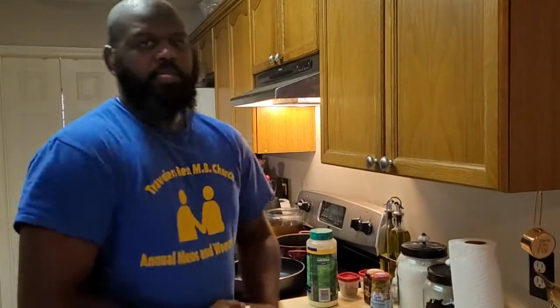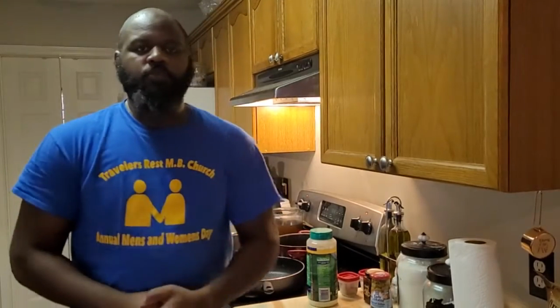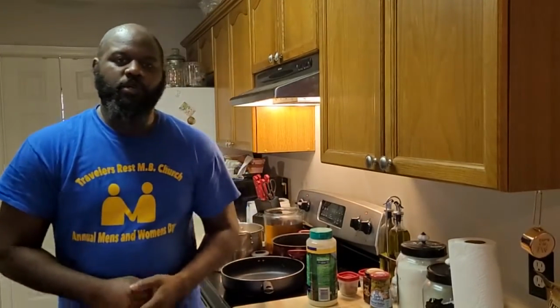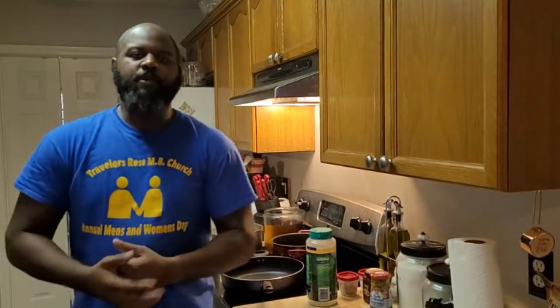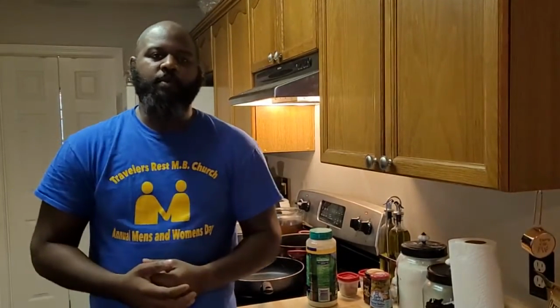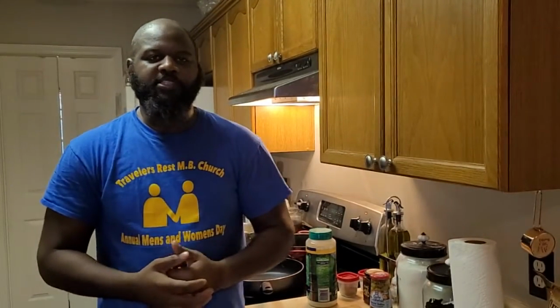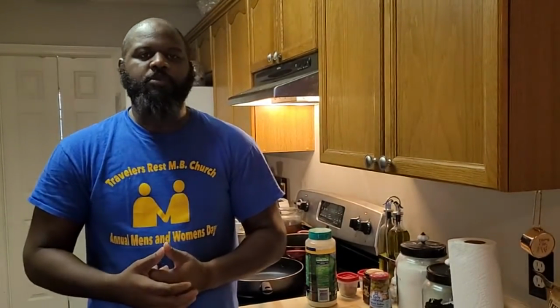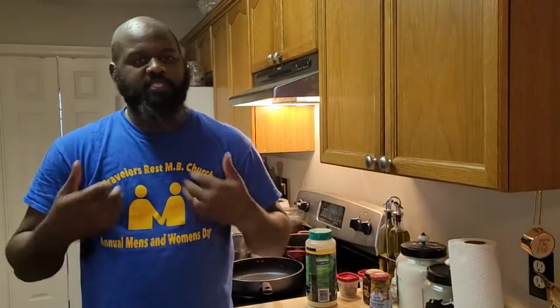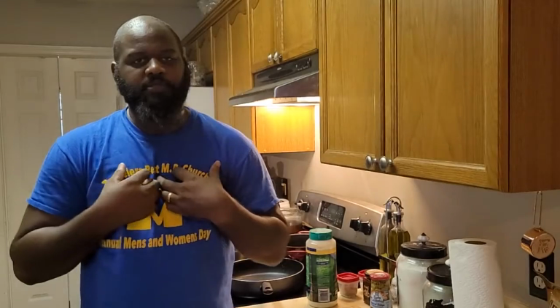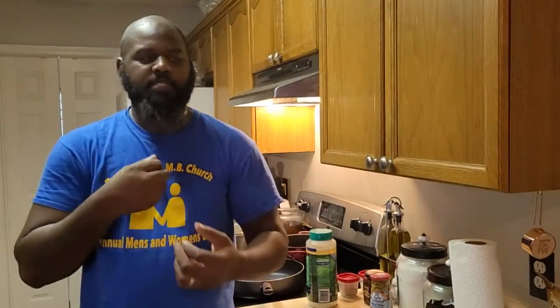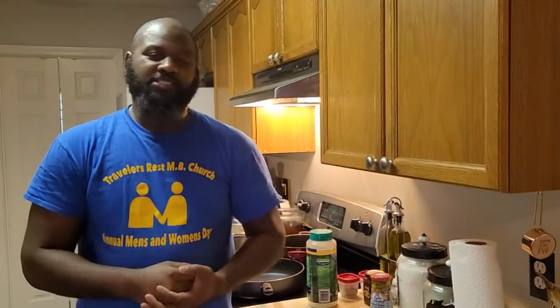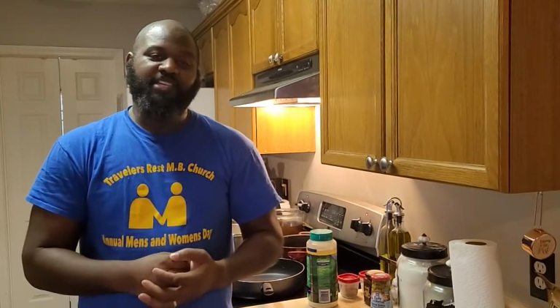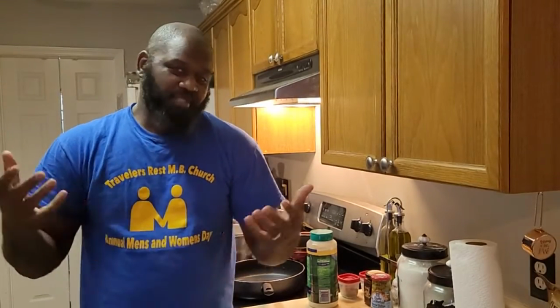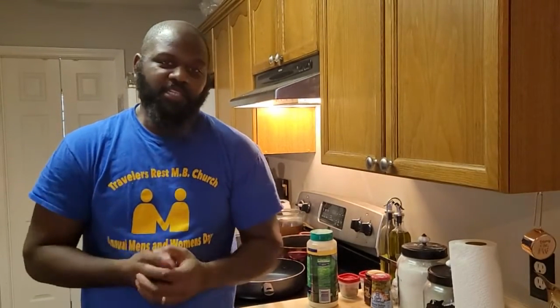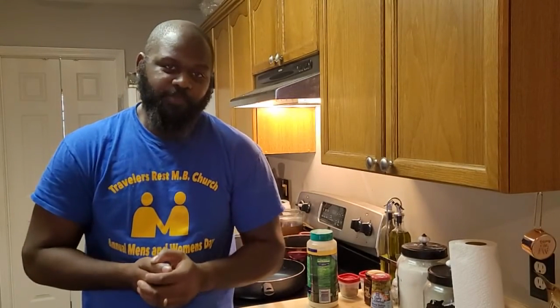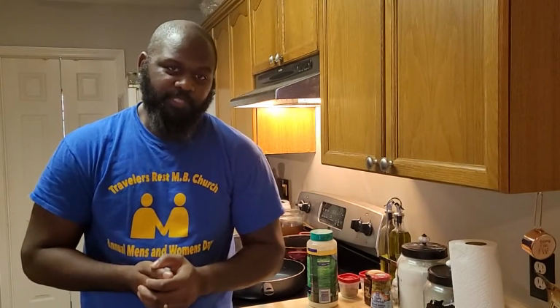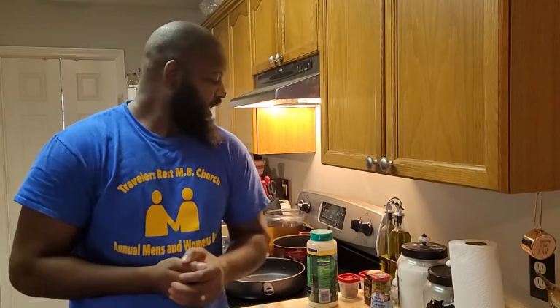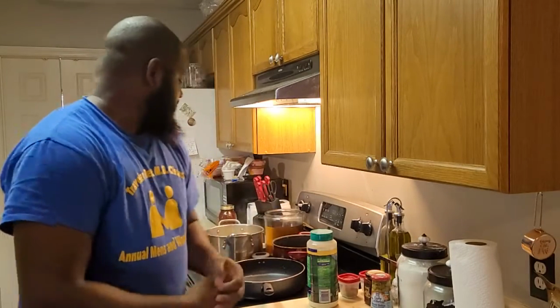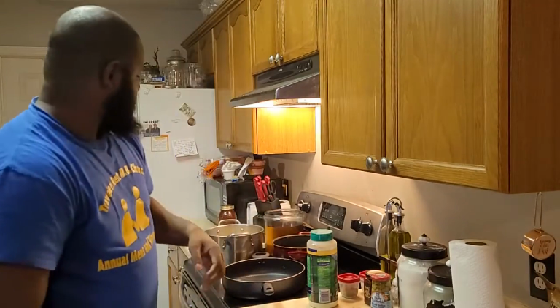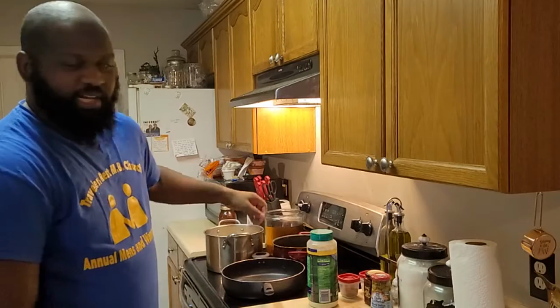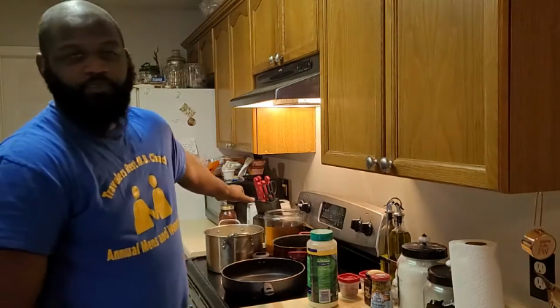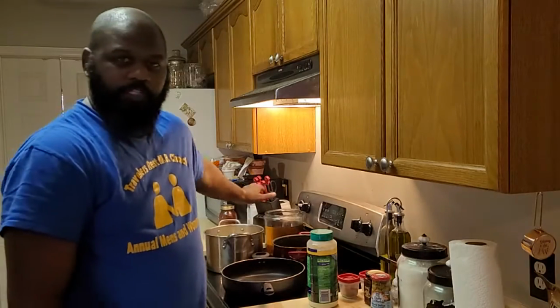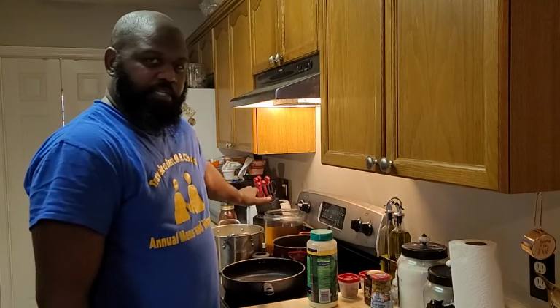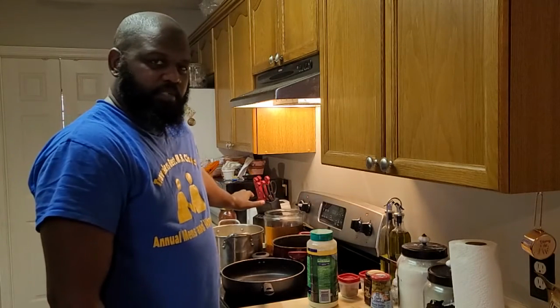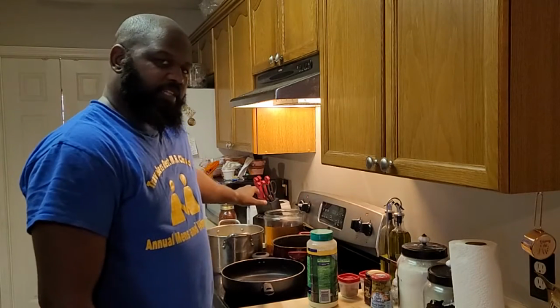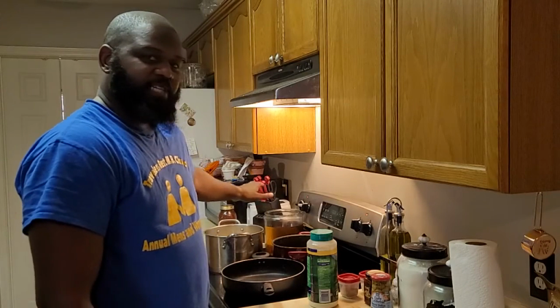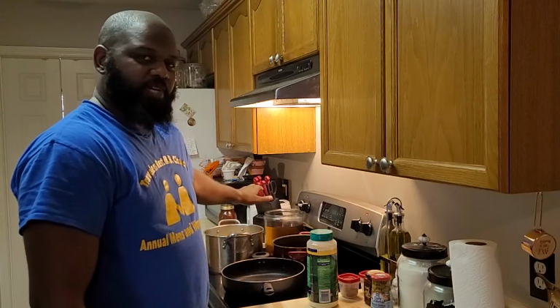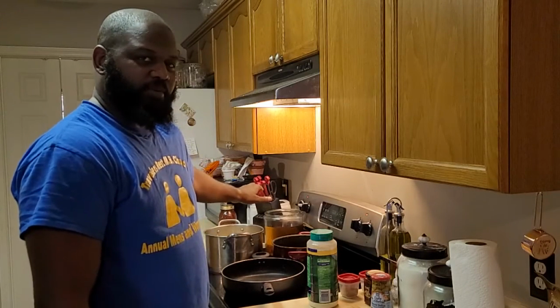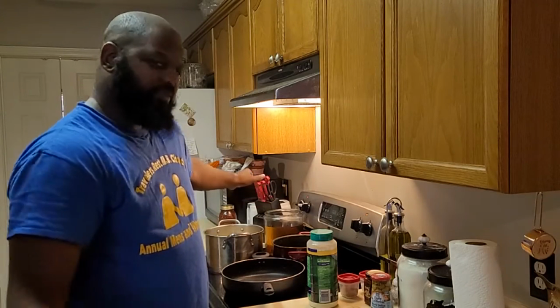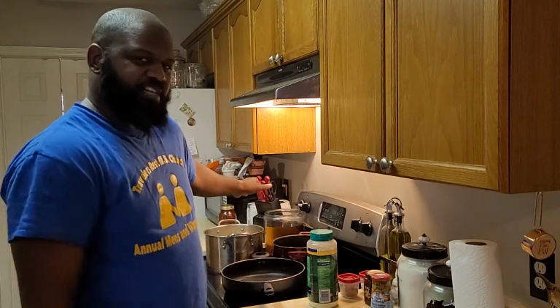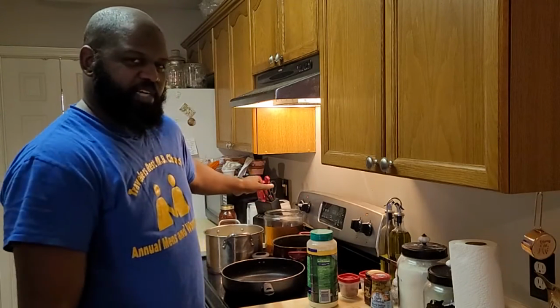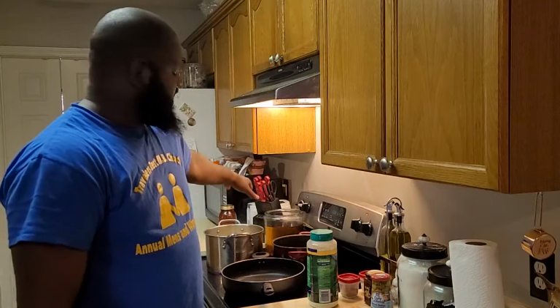What's going on, good people? Welcome back to Cook It Up with Chris — I'm Chris. Today we're in the kitchen experimenting. I prefer panini and rotini pasta but I got some elbow noodles, which is better than spaghetti.